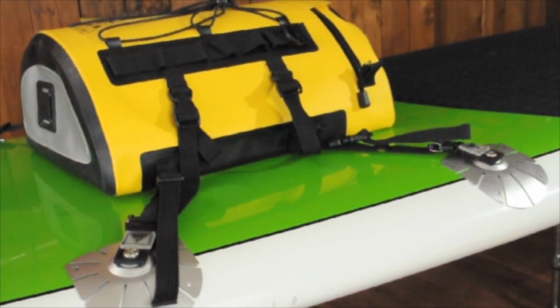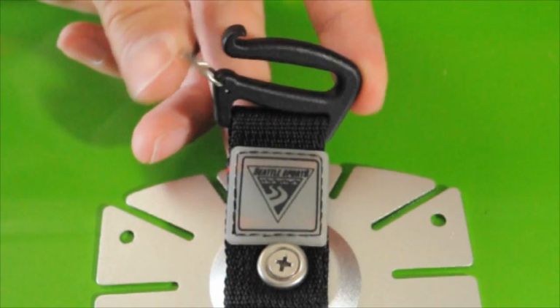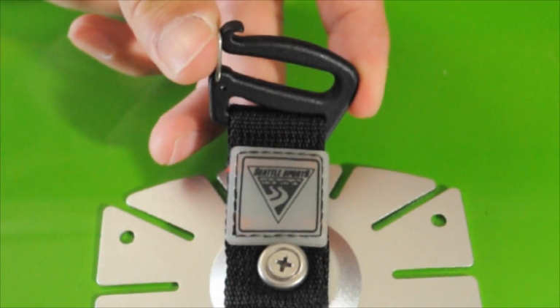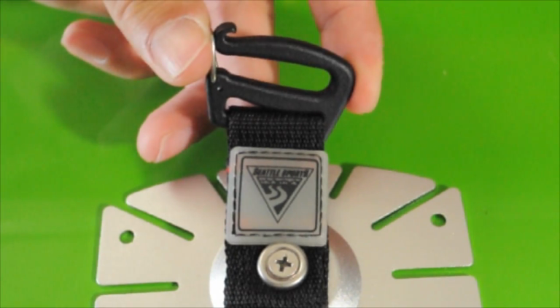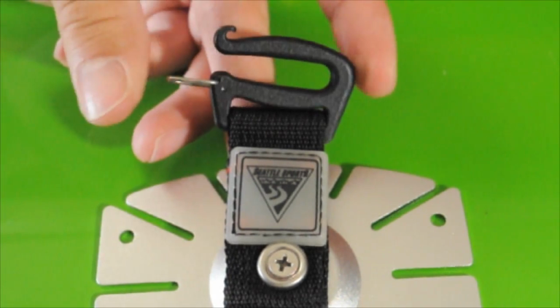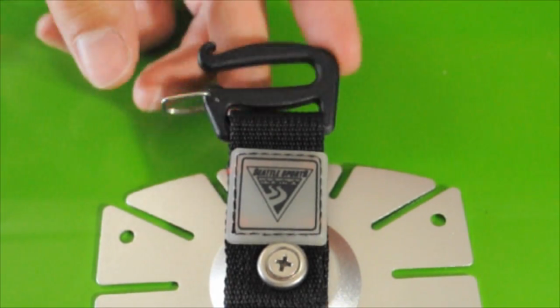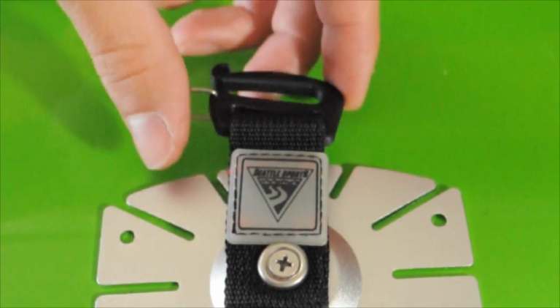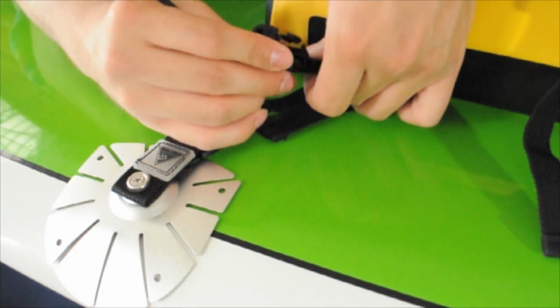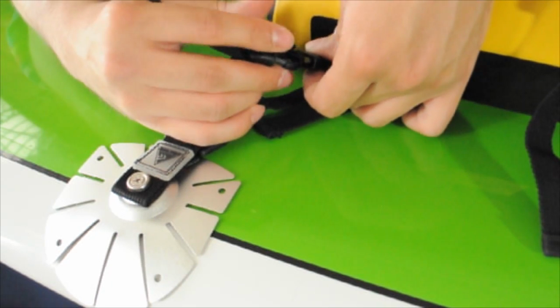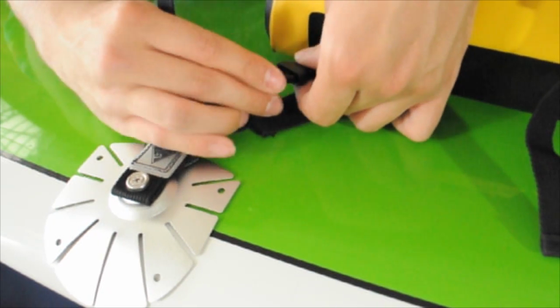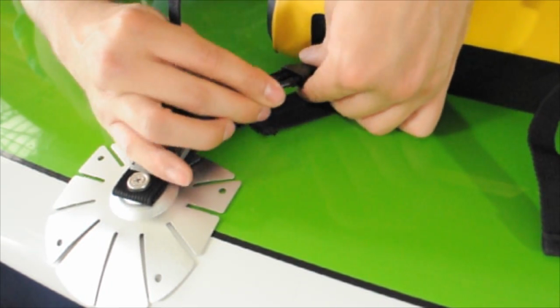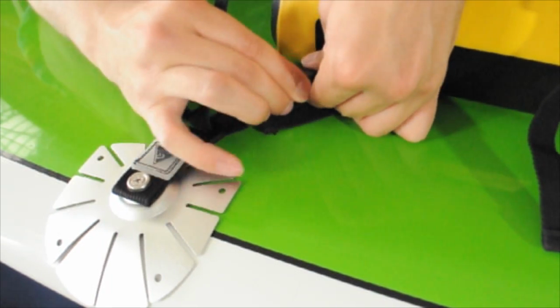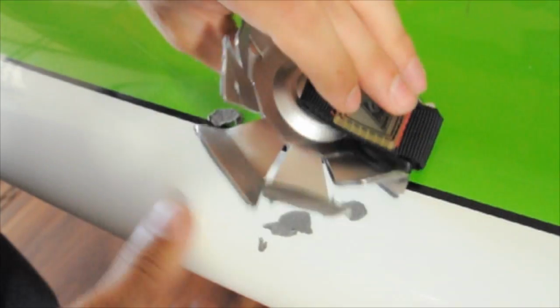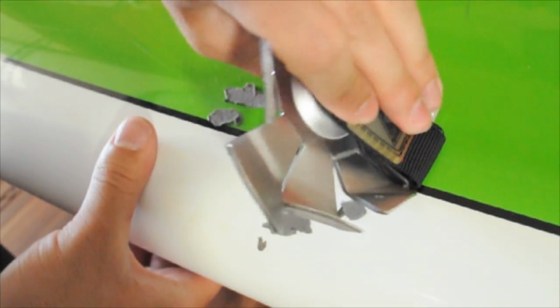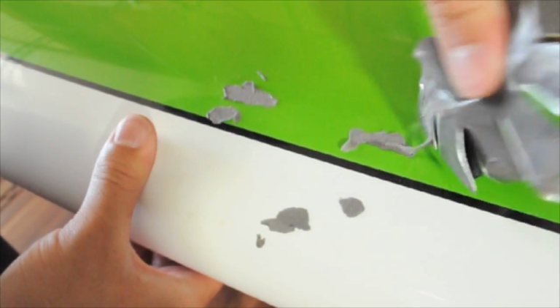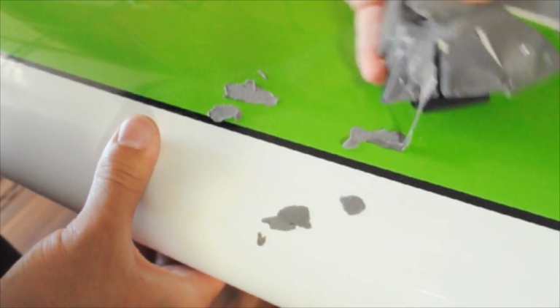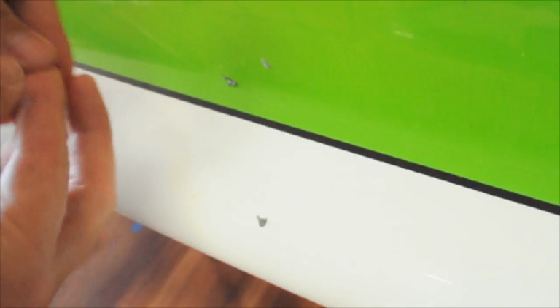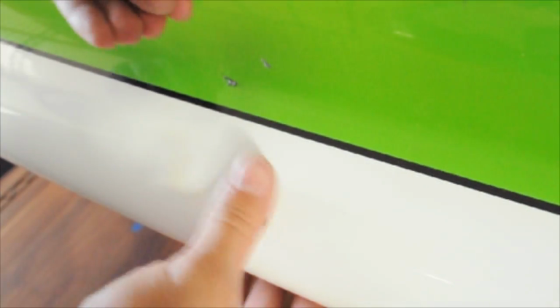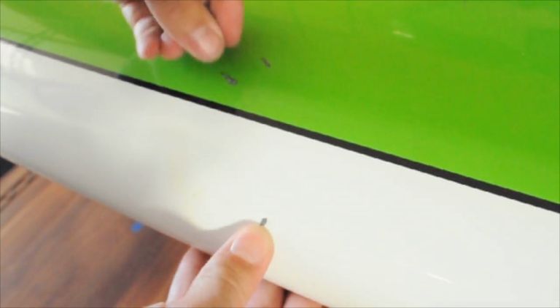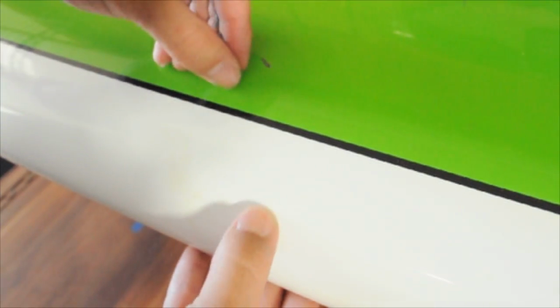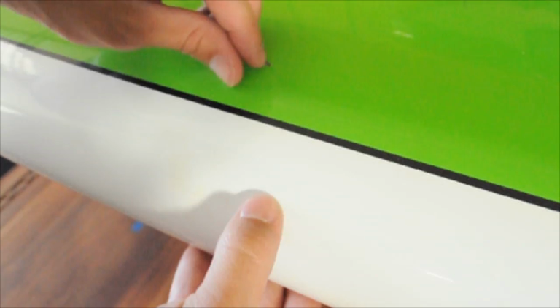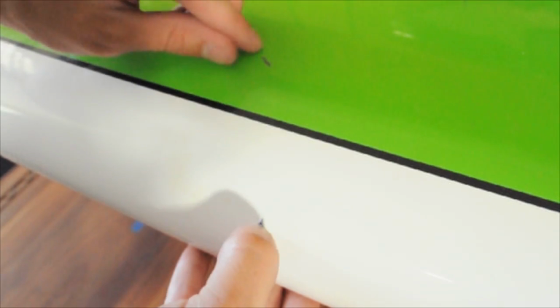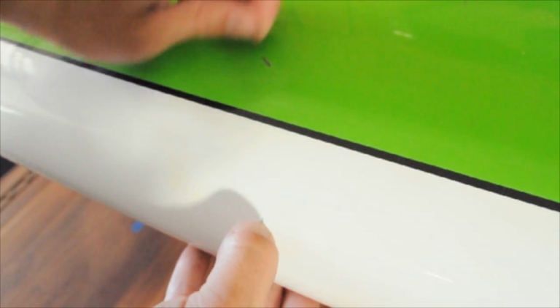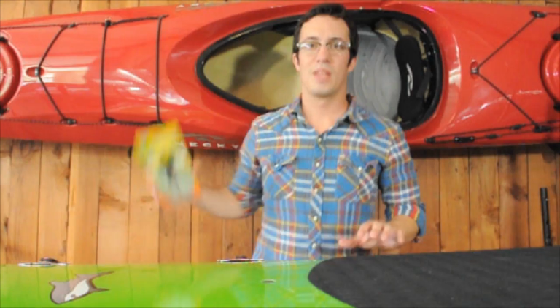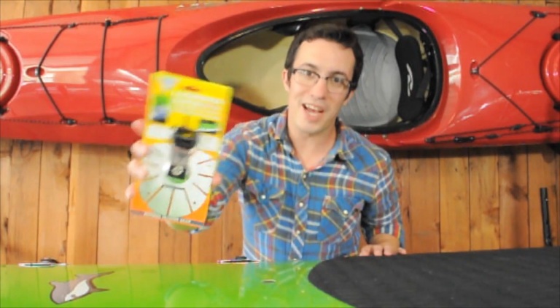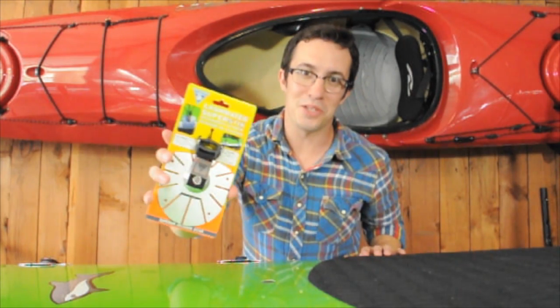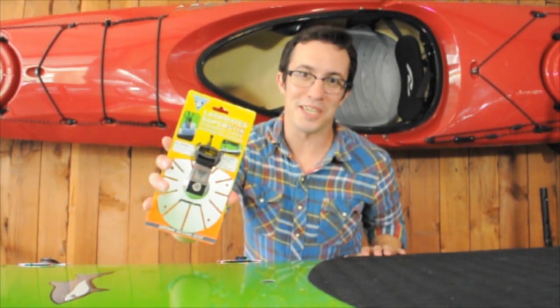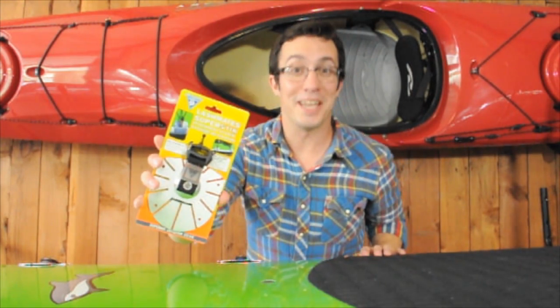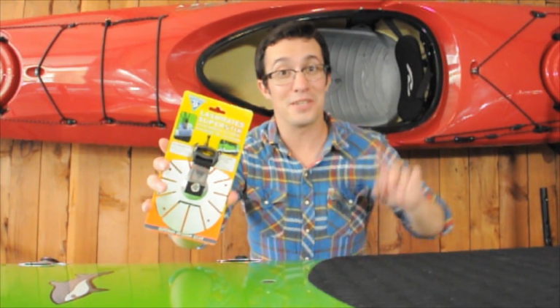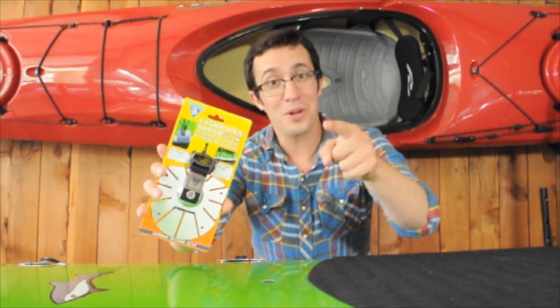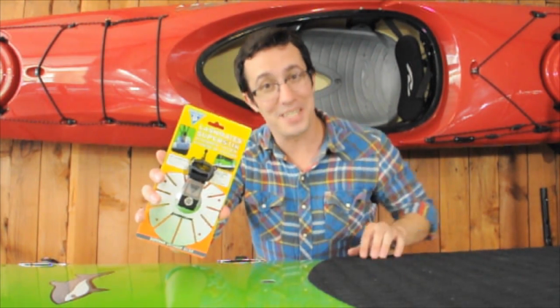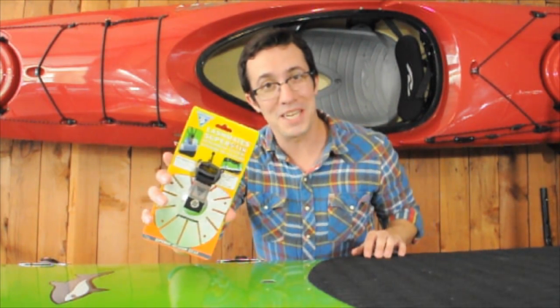Use the gate clips for deck rigging and strapping down PFDs, deck bags, and more. To remove, simply pry the metal covering off the adhesive and then peel the adhesive off the surface. The Lashmates Superstick — adhering to your adaptive needs.